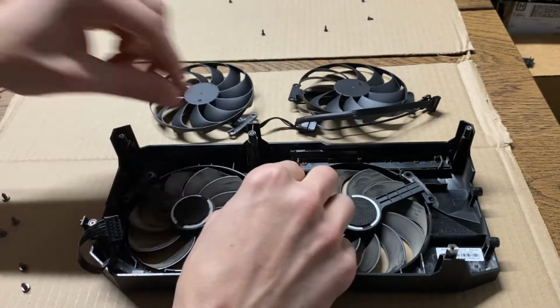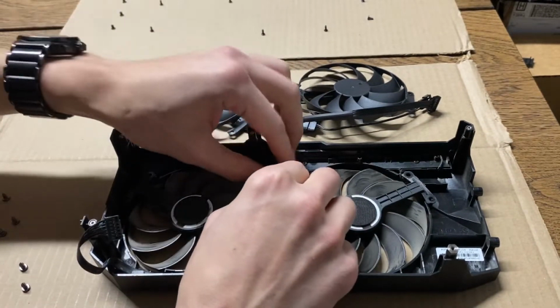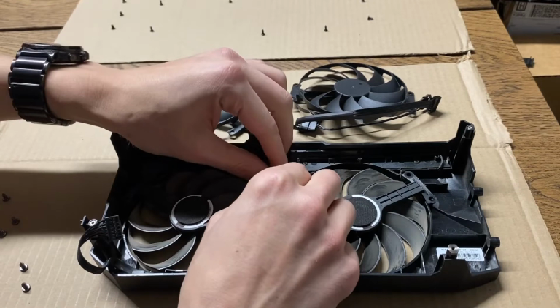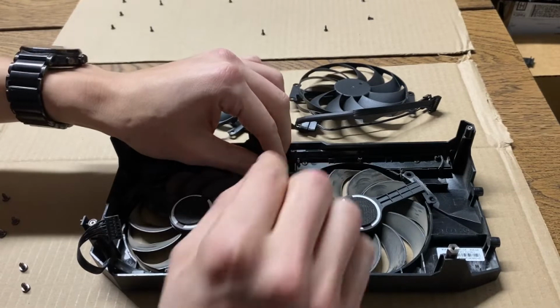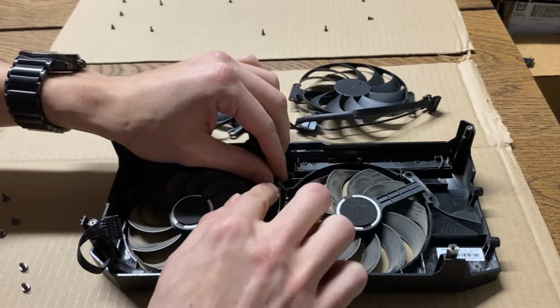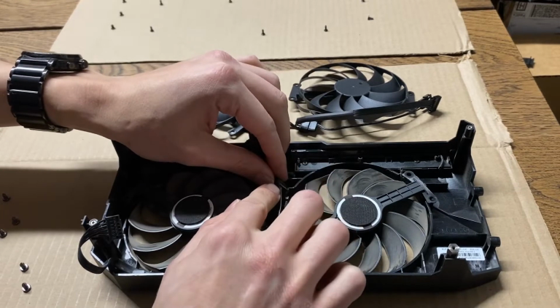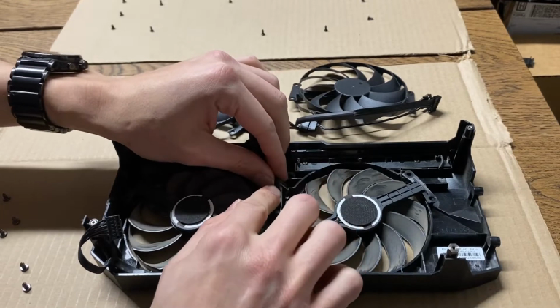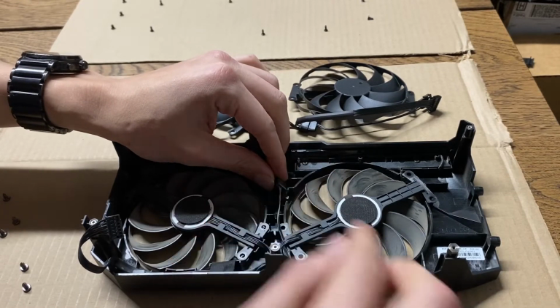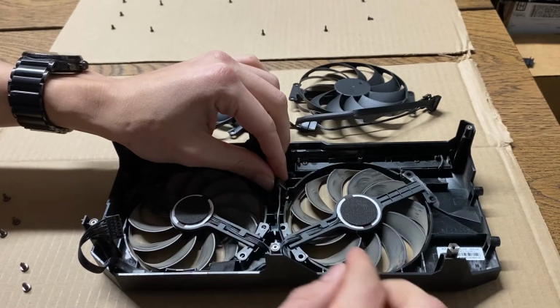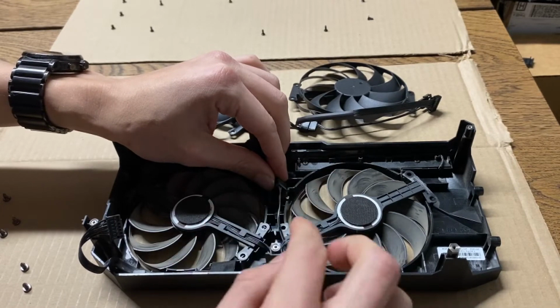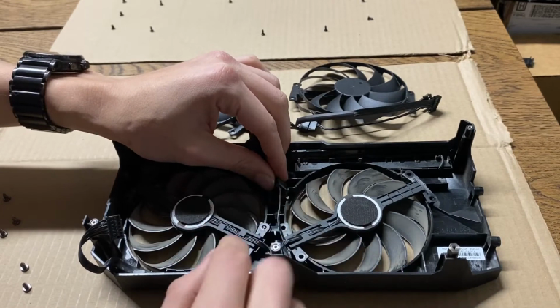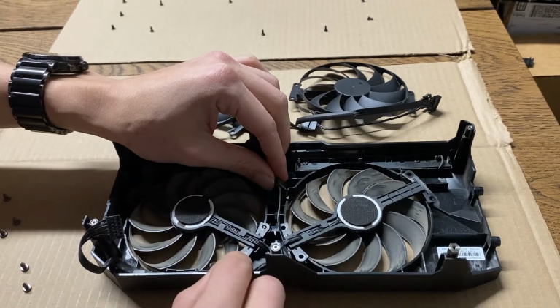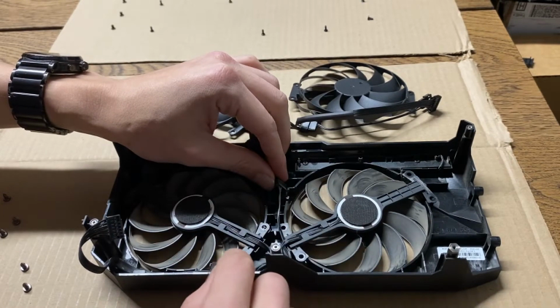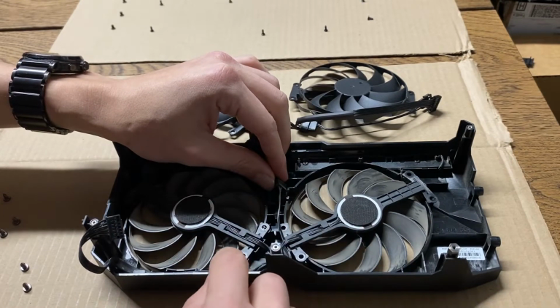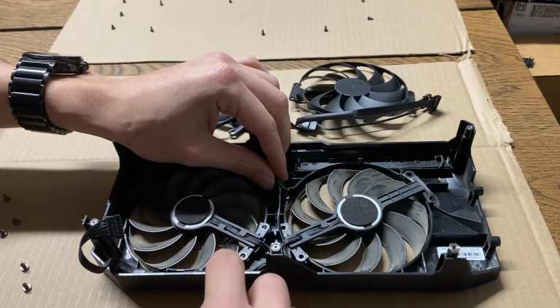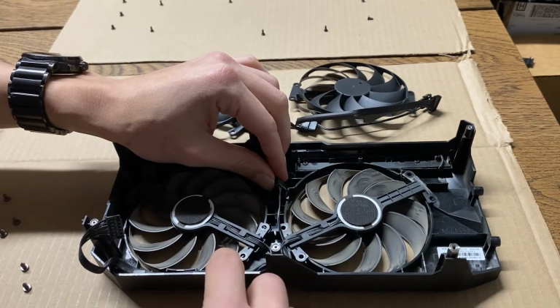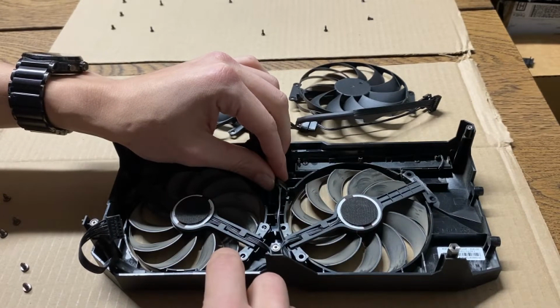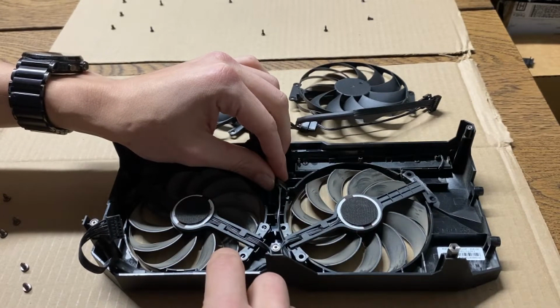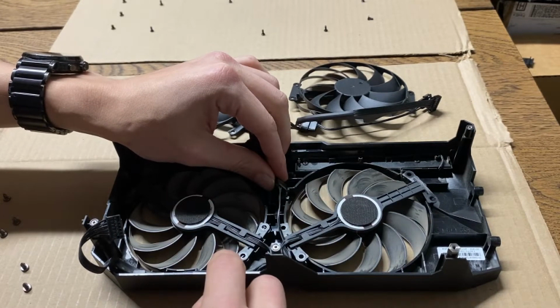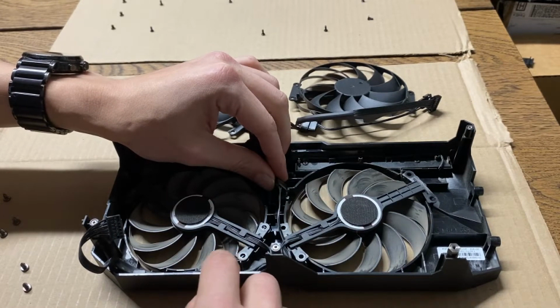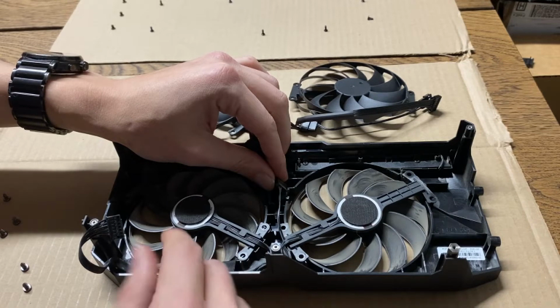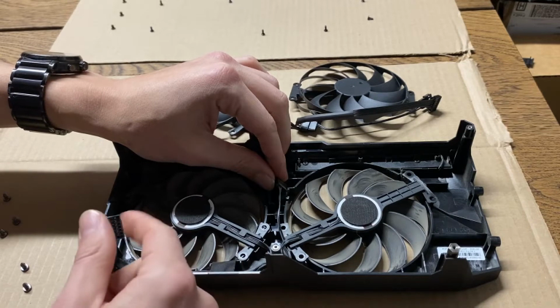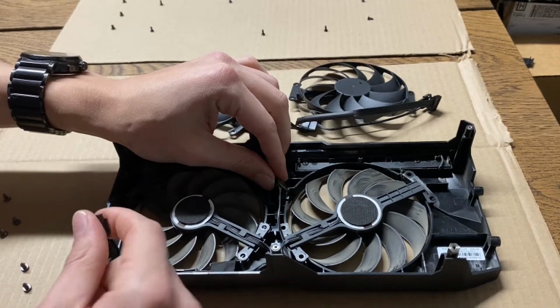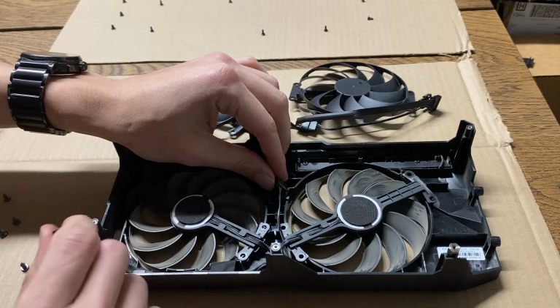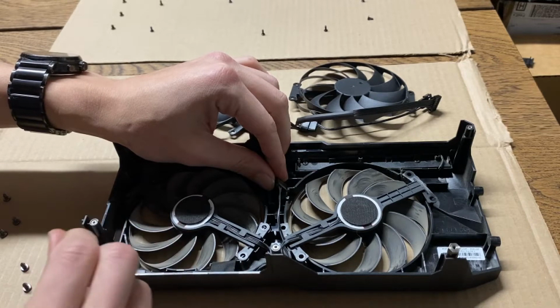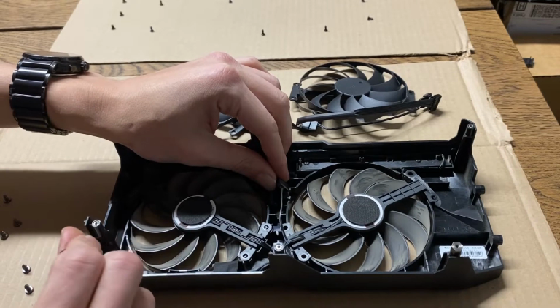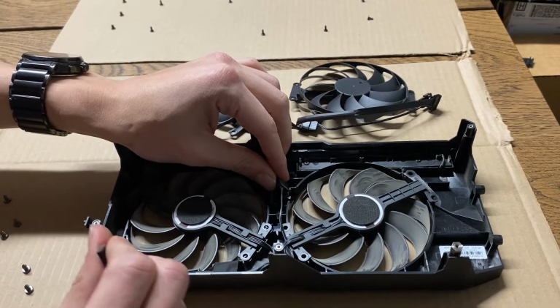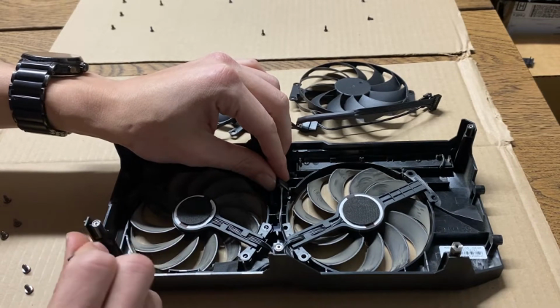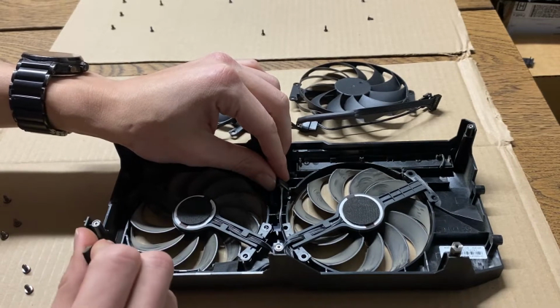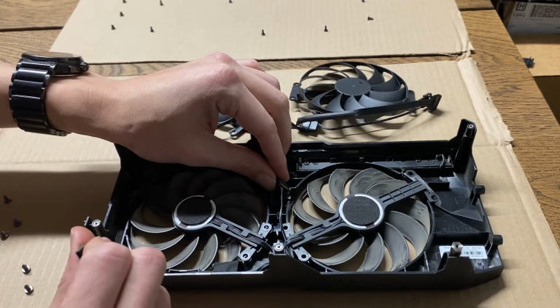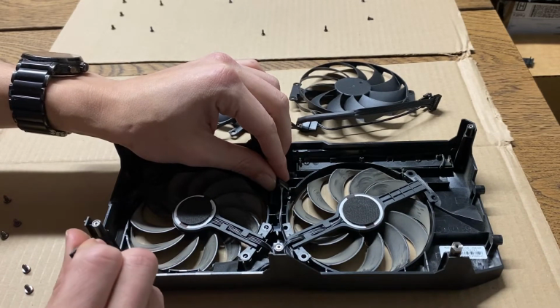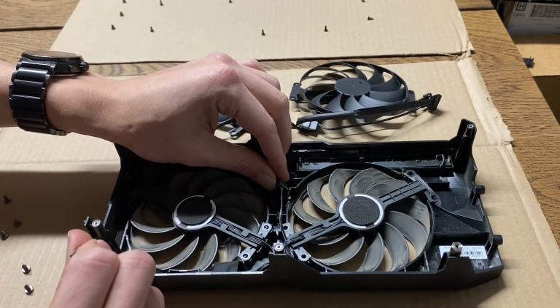There's the connector right here for the two fans — to make all one connection, they all three hook up to the same.